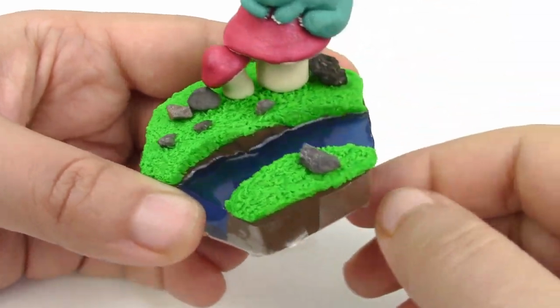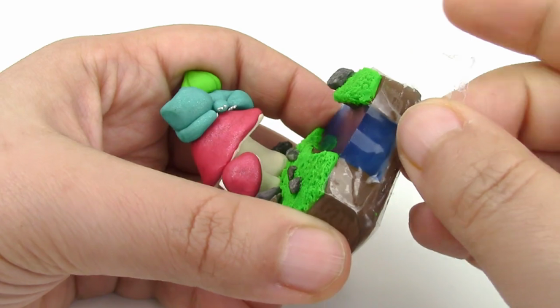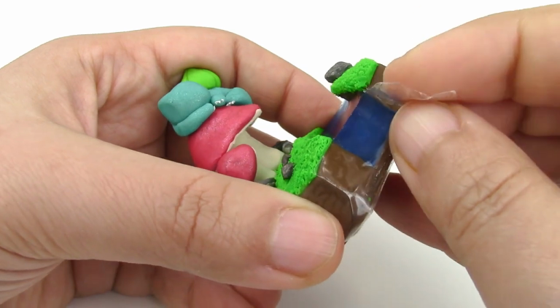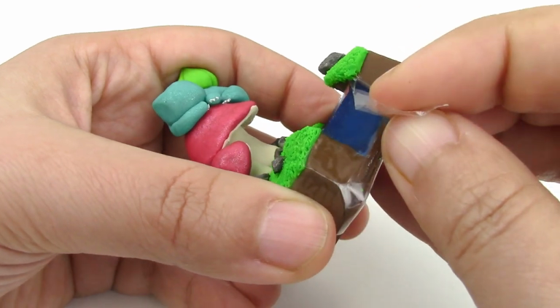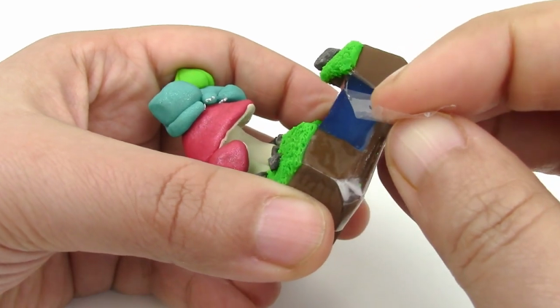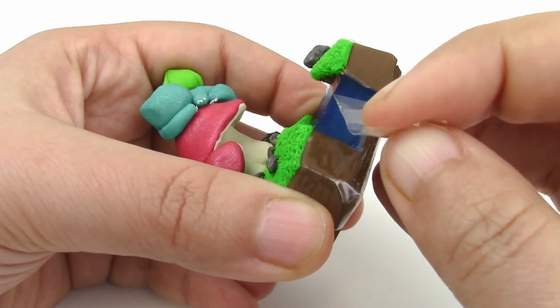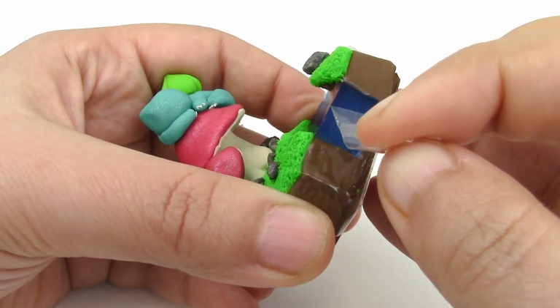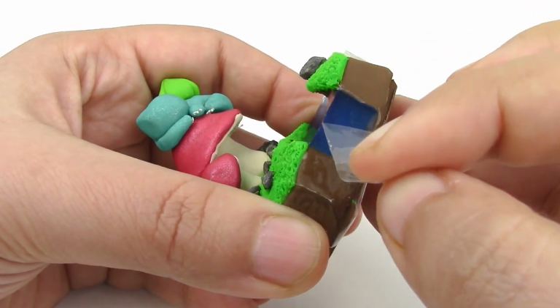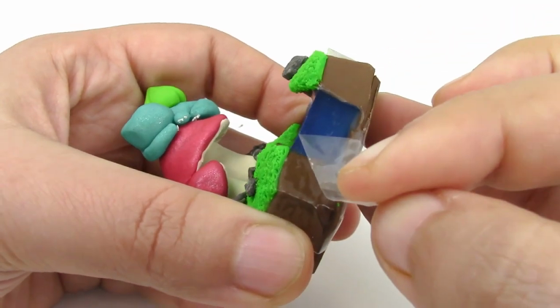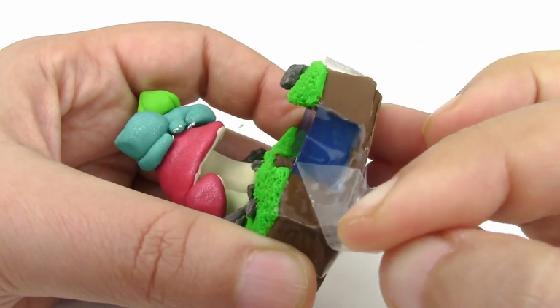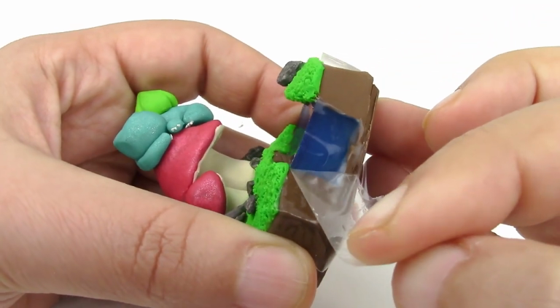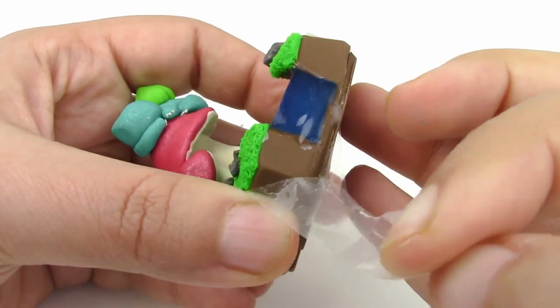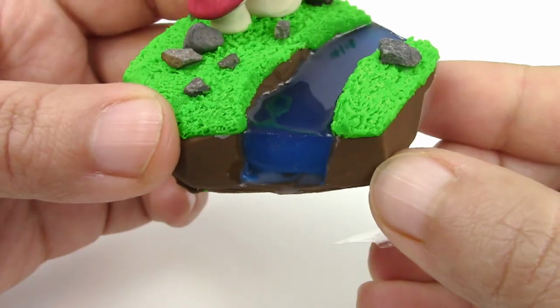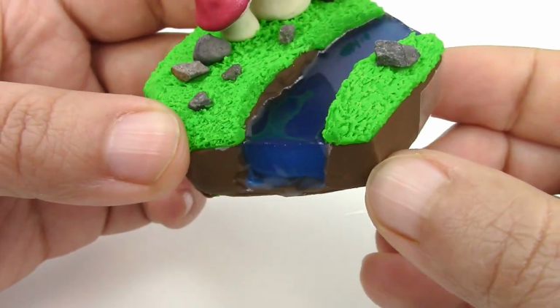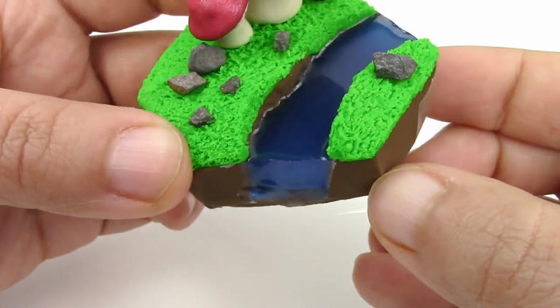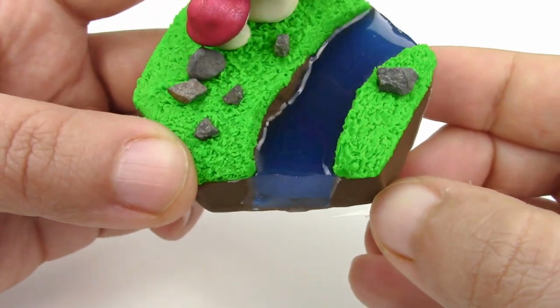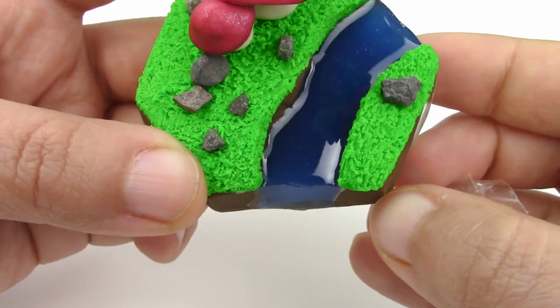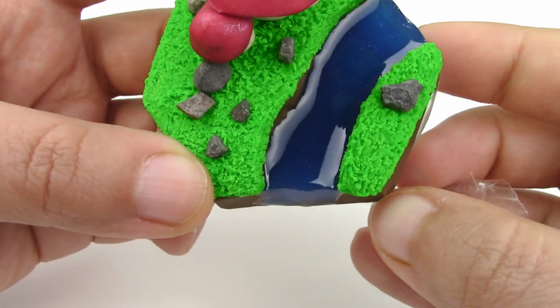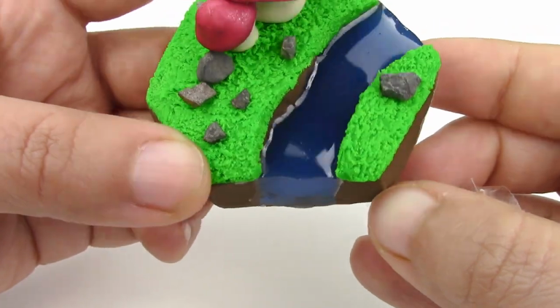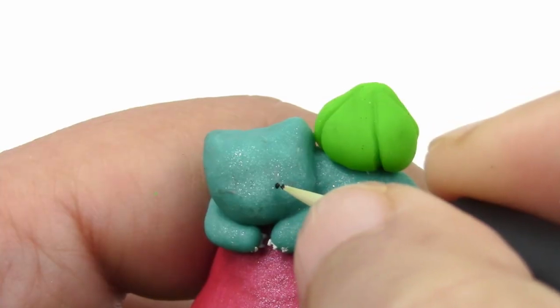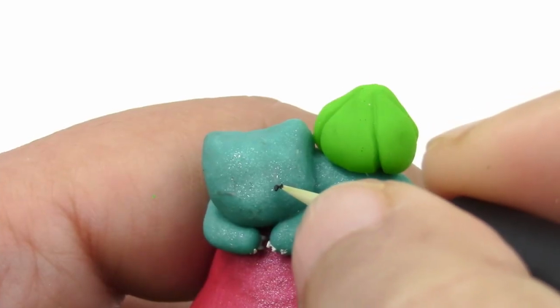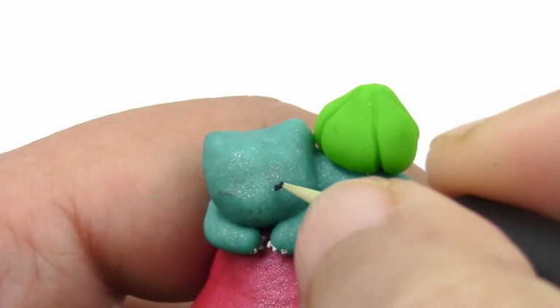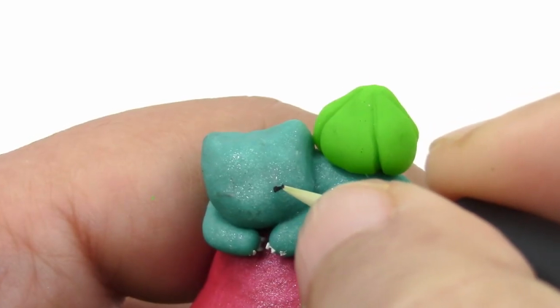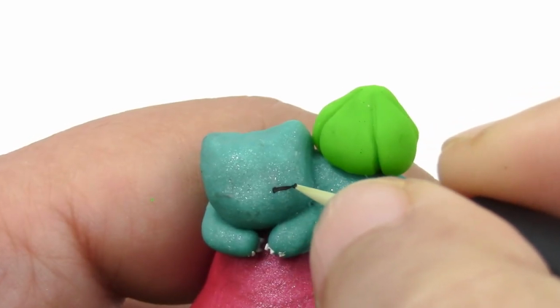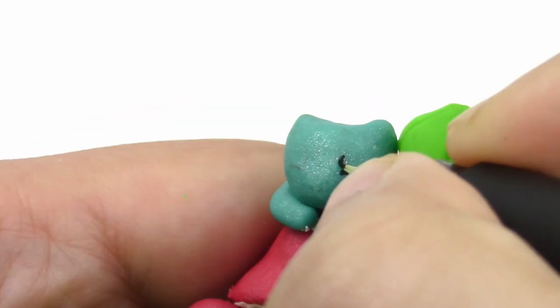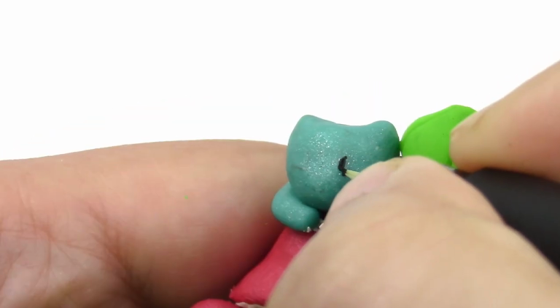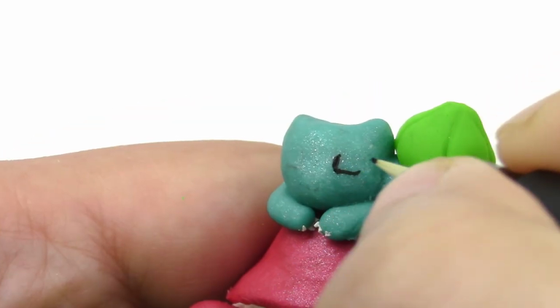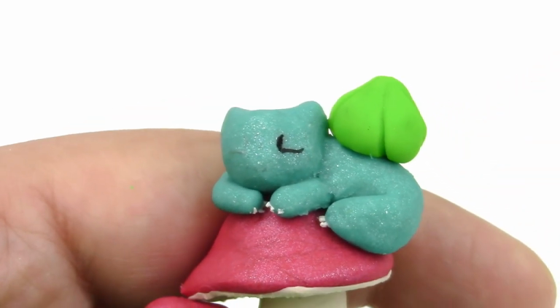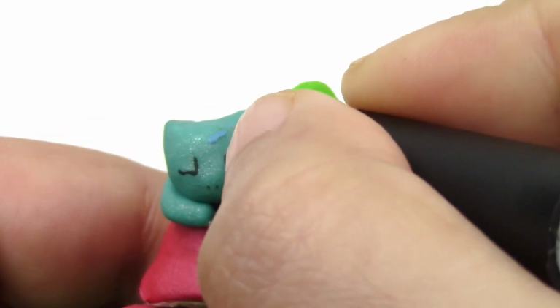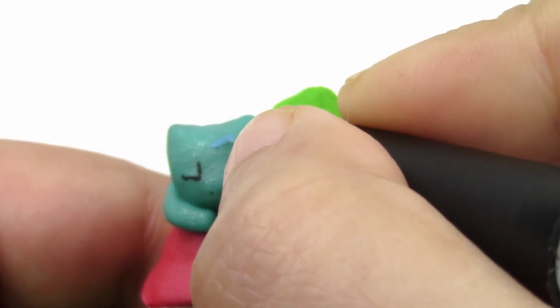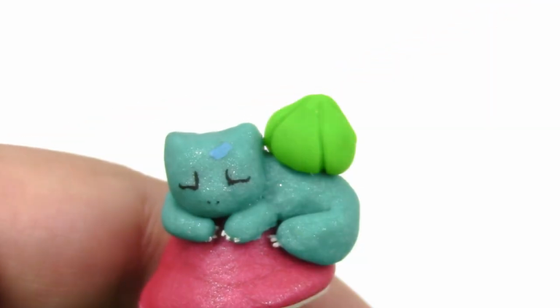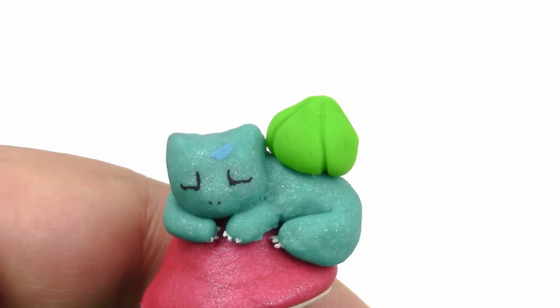Here are some smexy shots for you guys. Once cured, remove the tape. The only thing that's left is to paint on the details you want on the face — I'm using acrylic paints.